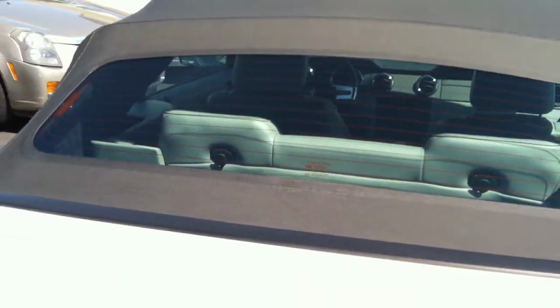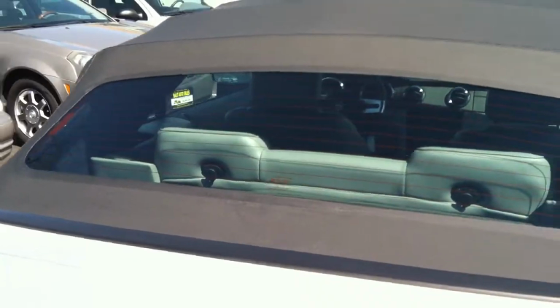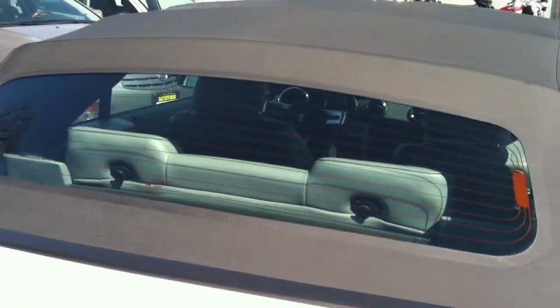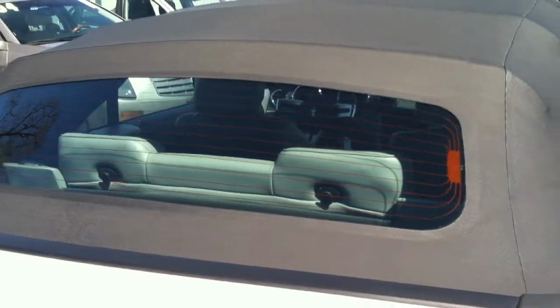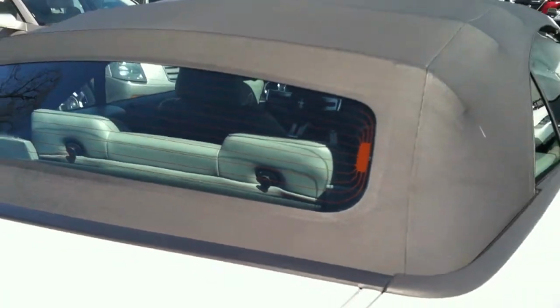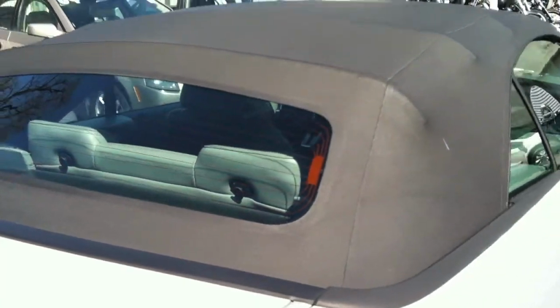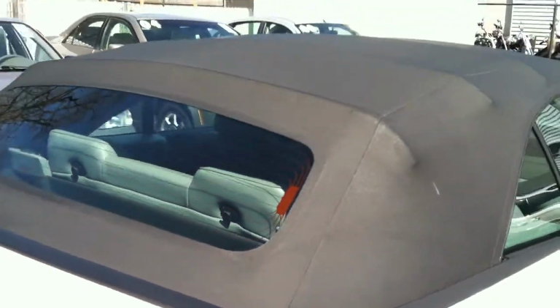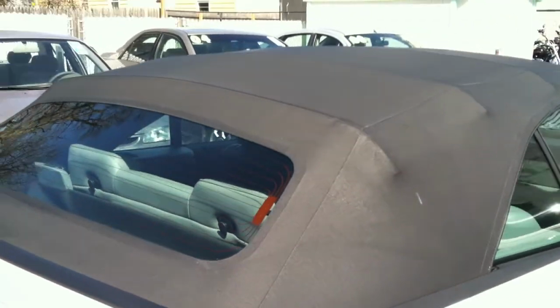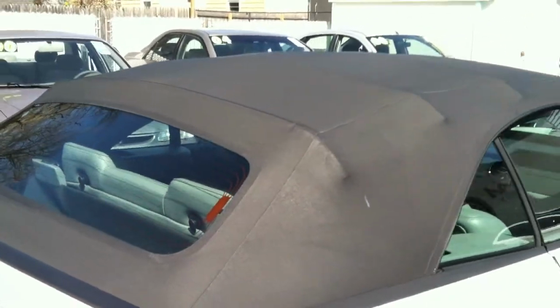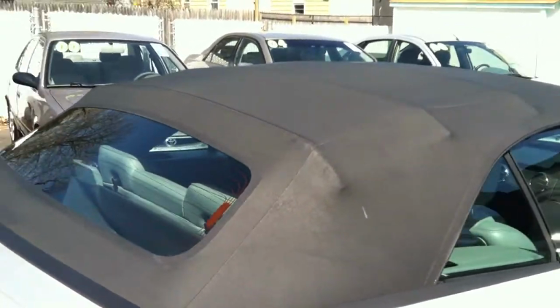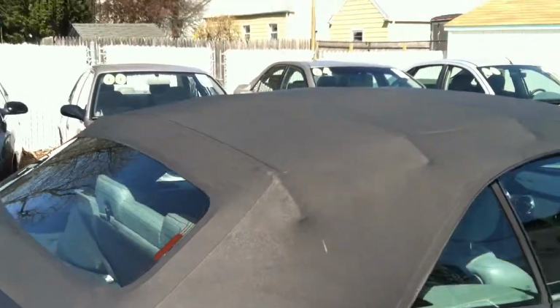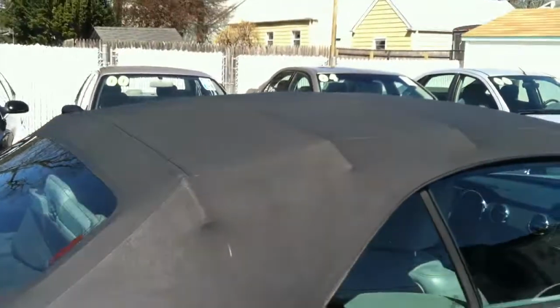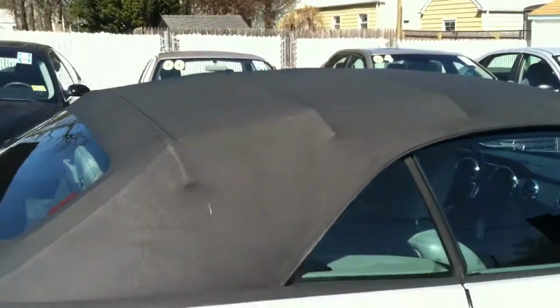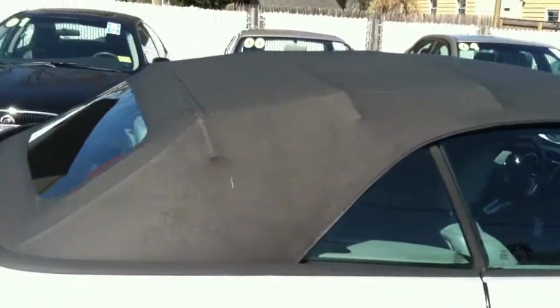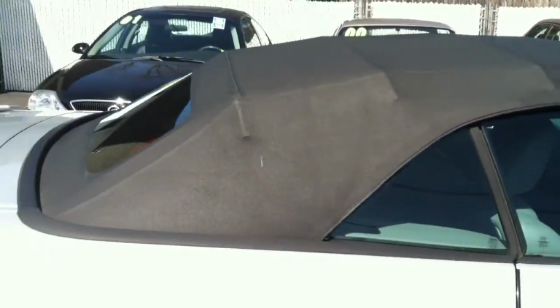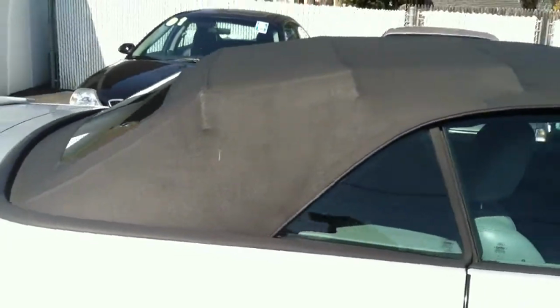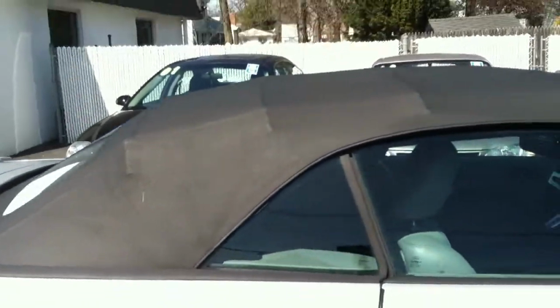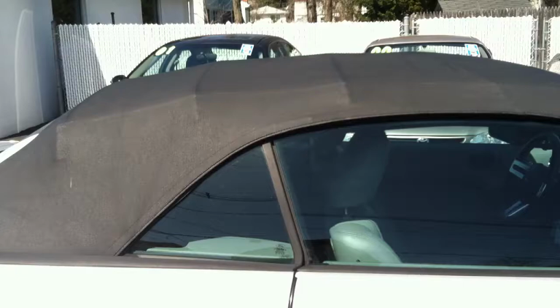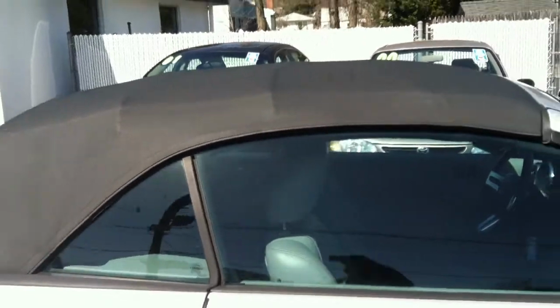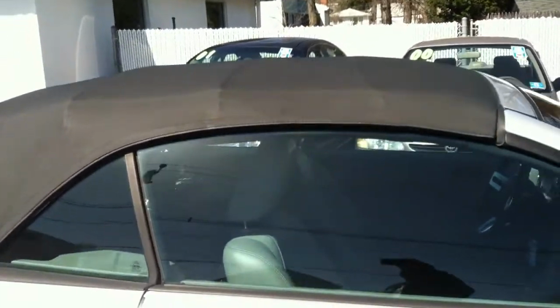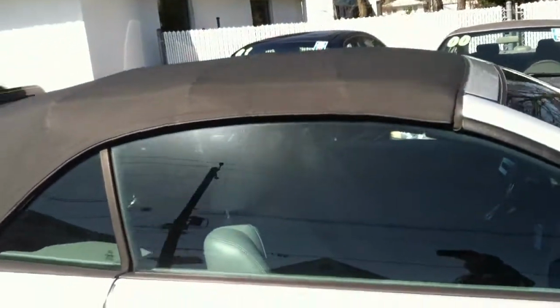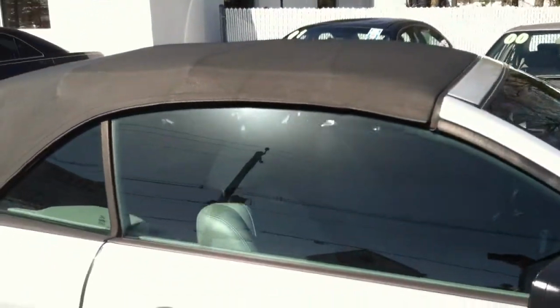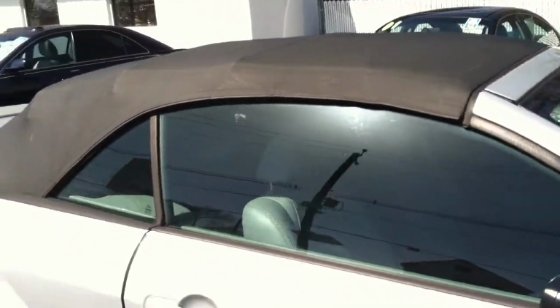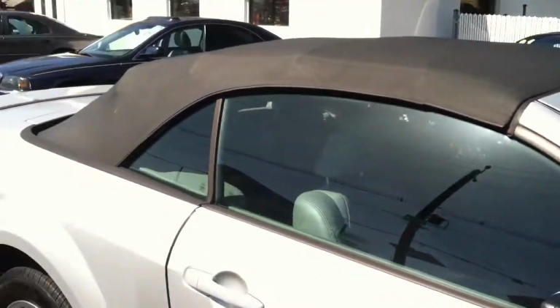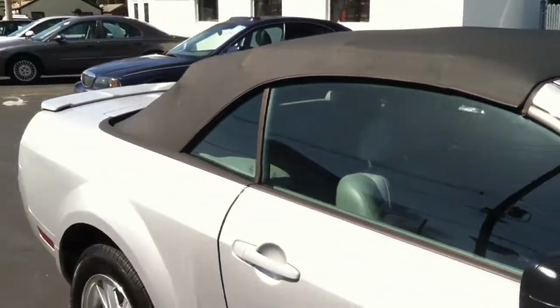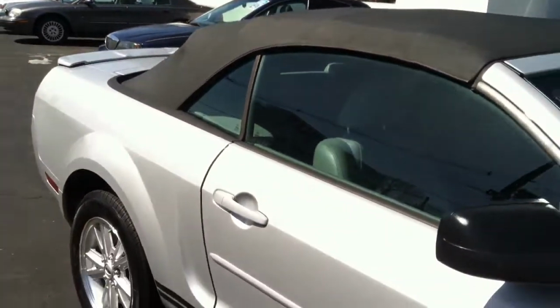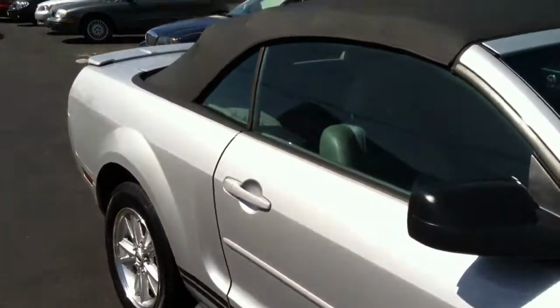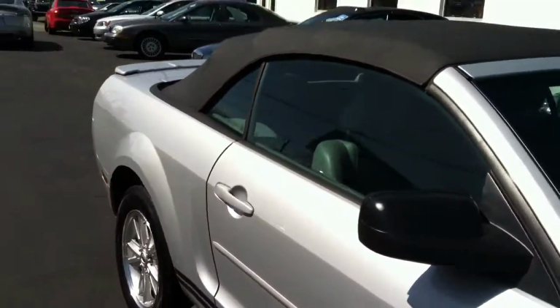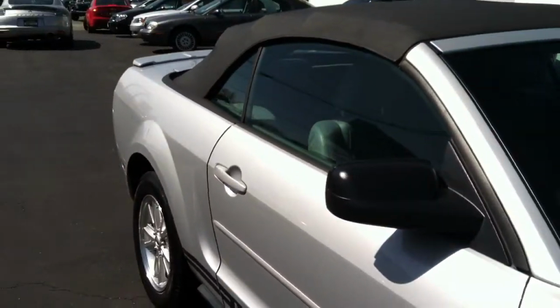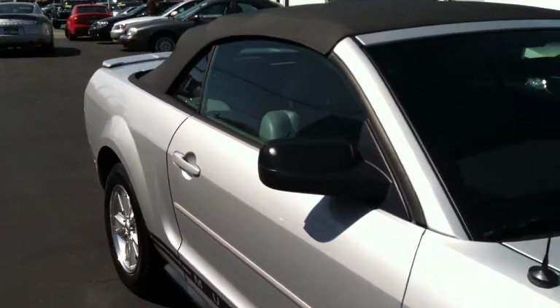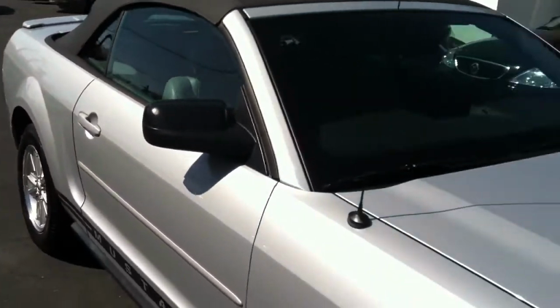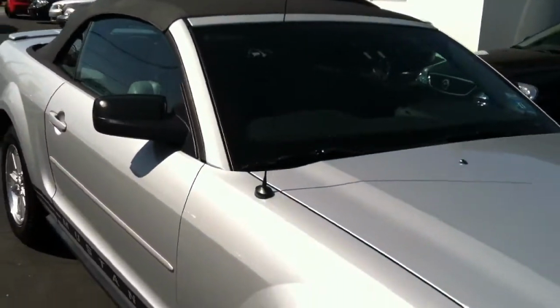If this spring and summer is an indication of how the weather's going to be from this past winter, everybody's going to want a convertible because it's going to be perfect weather every single day.